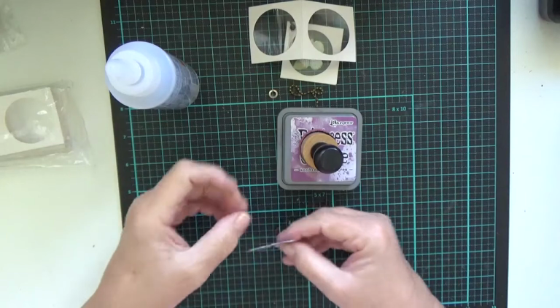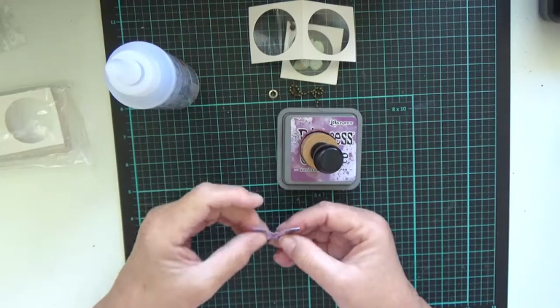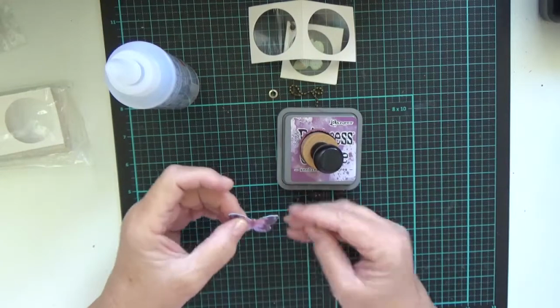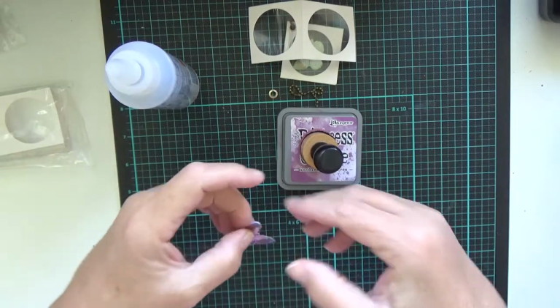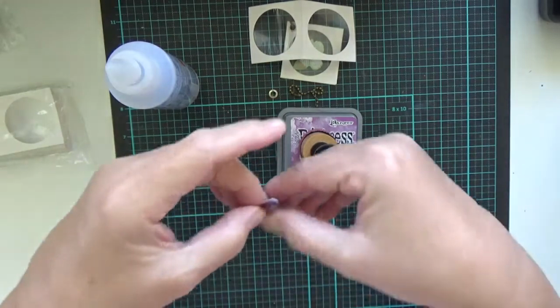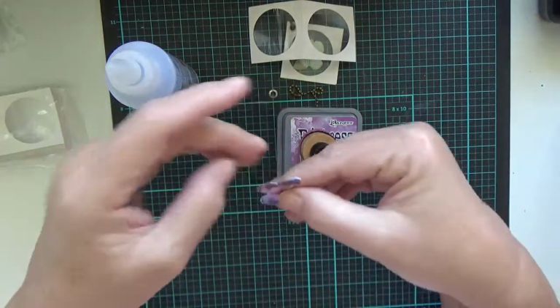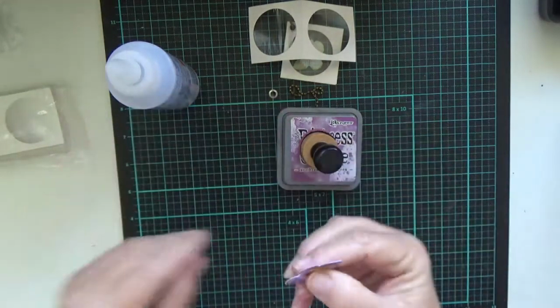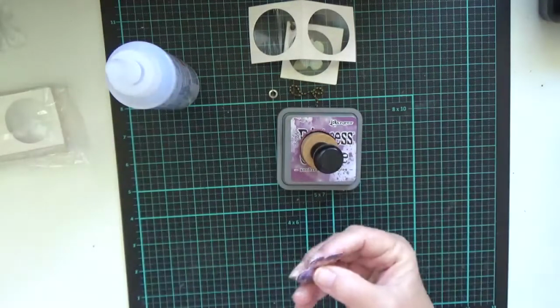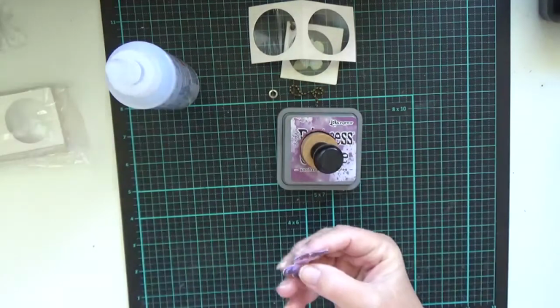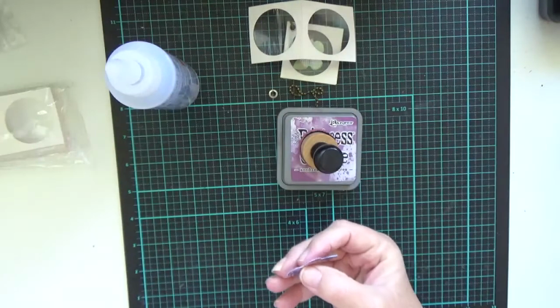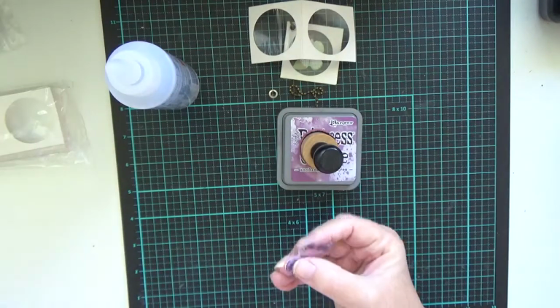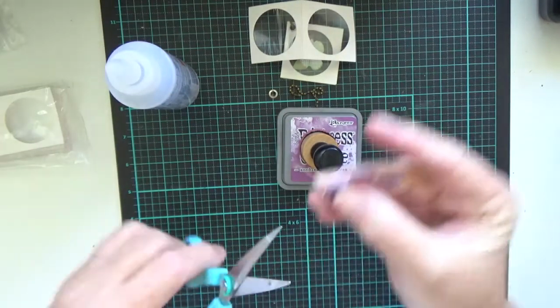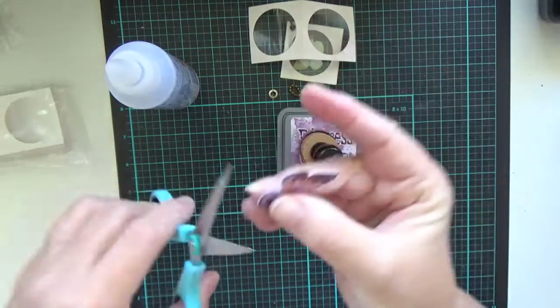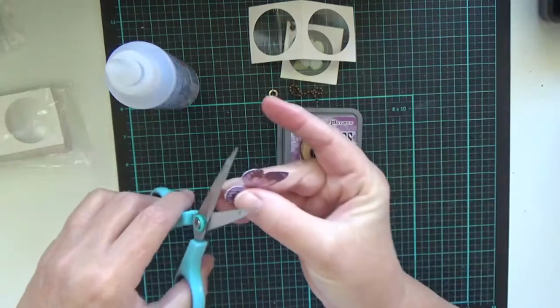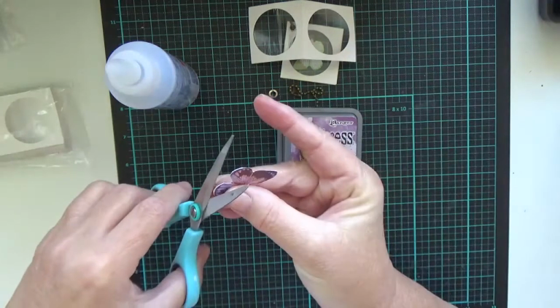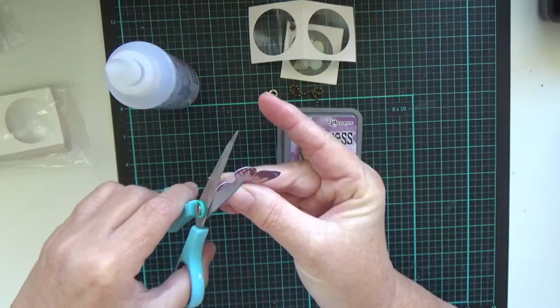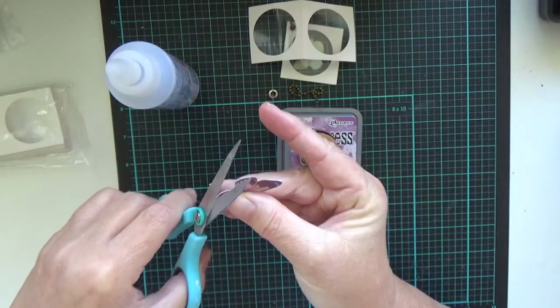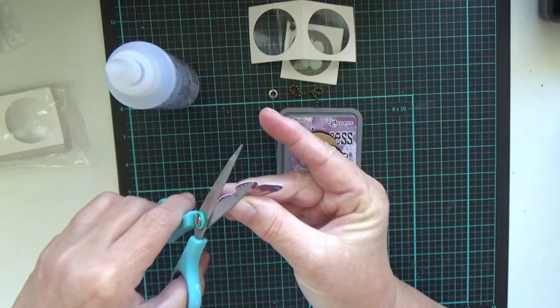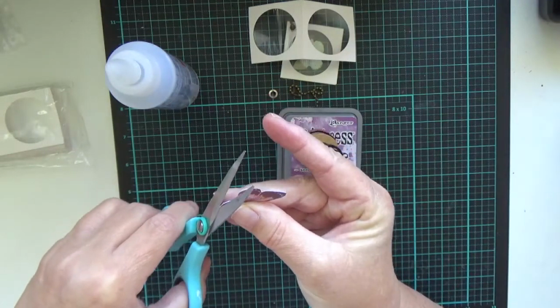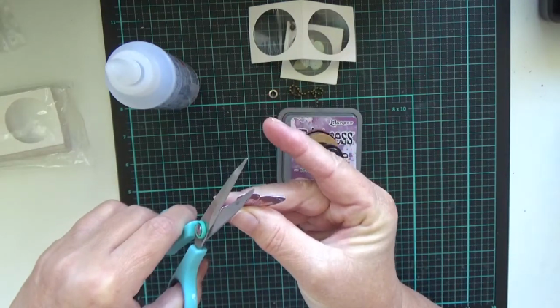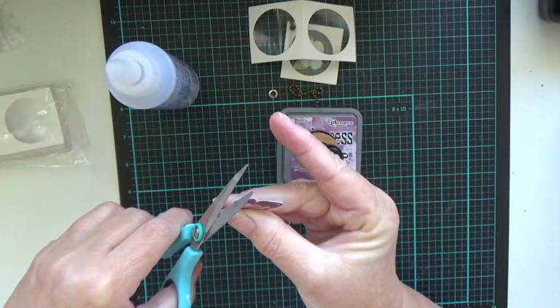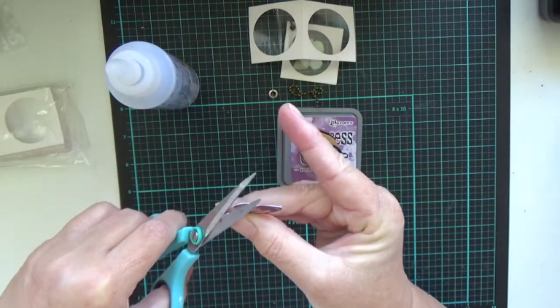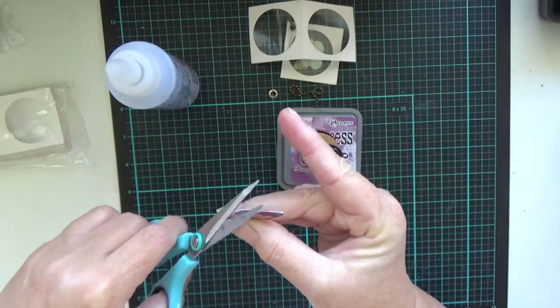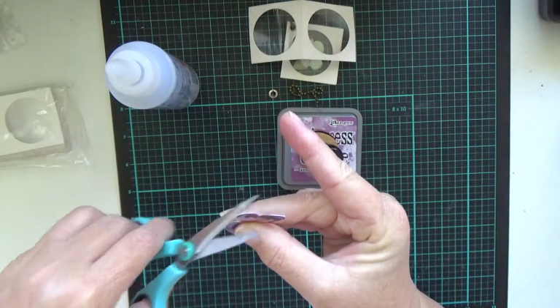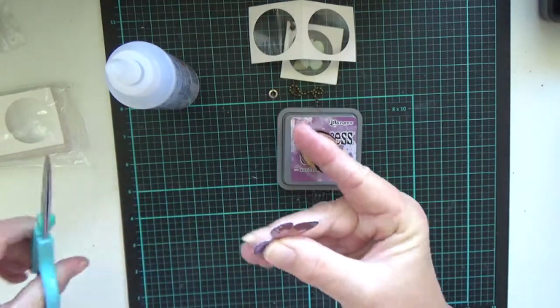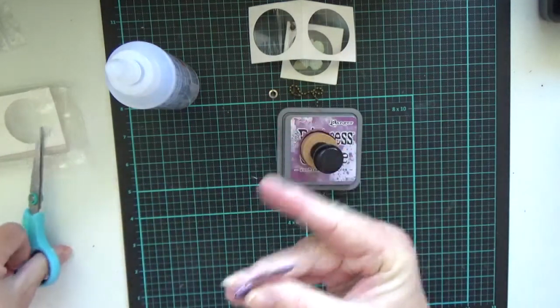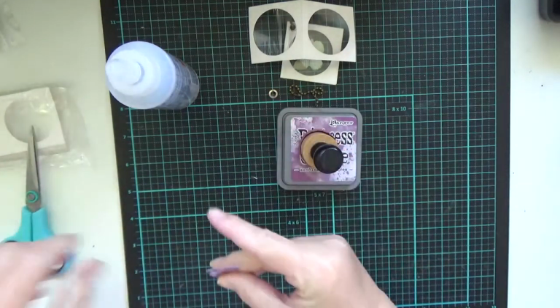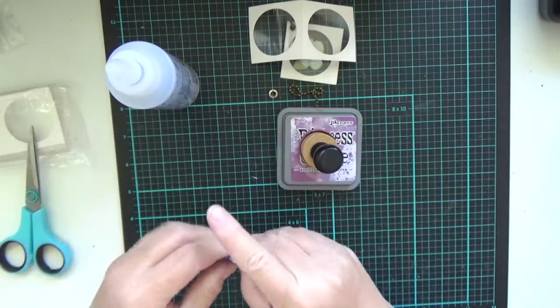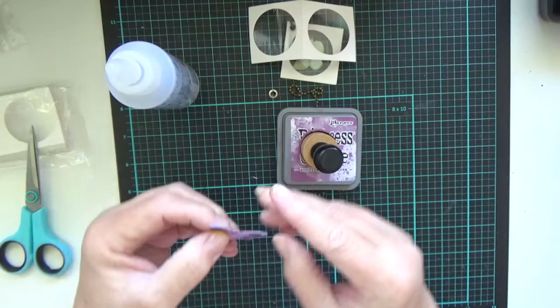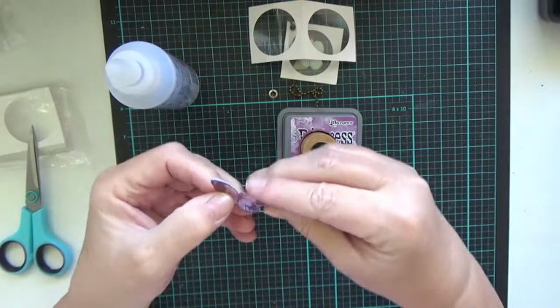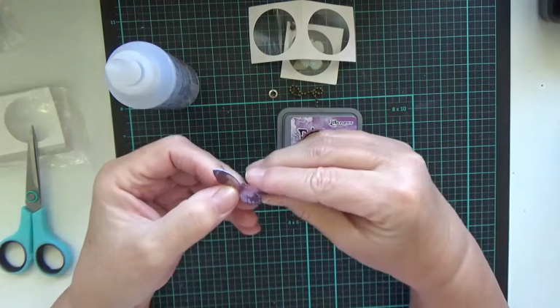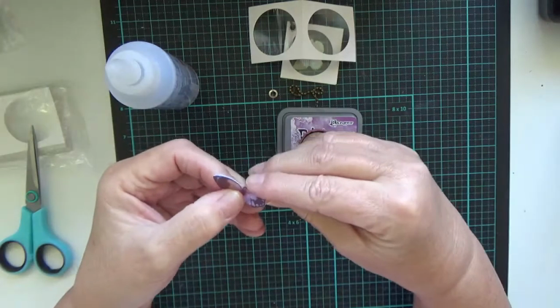And if you want to, if you think there's just a little bit too much overhanging, by all means just trim around it. But I'm pretty happy with that.